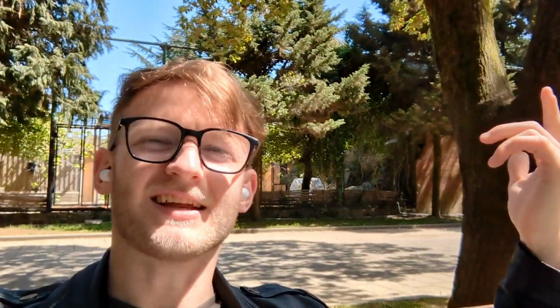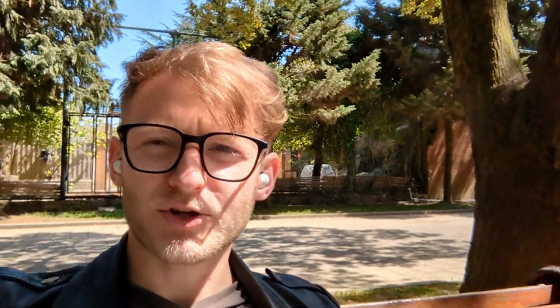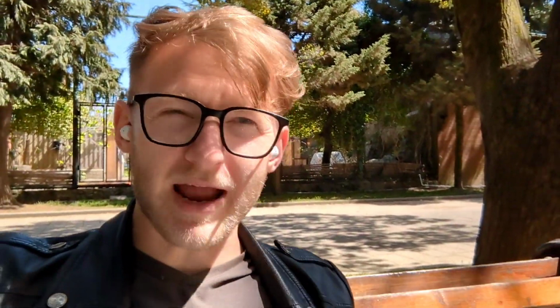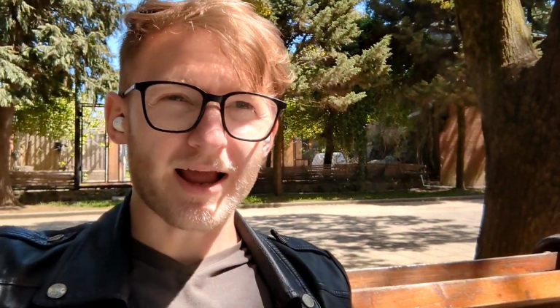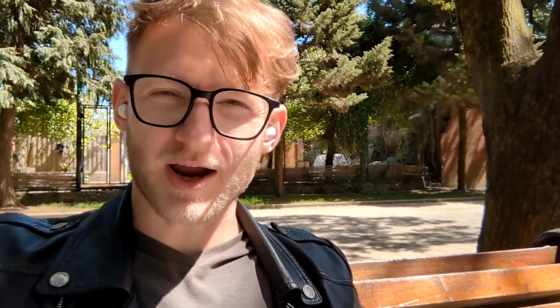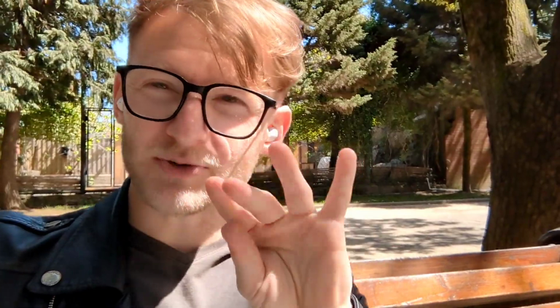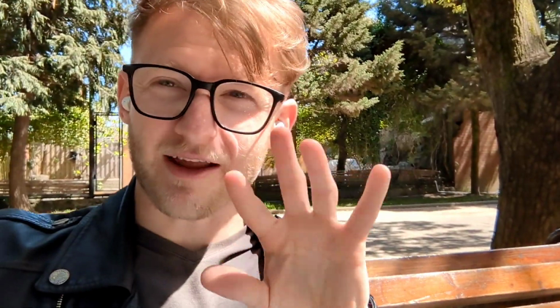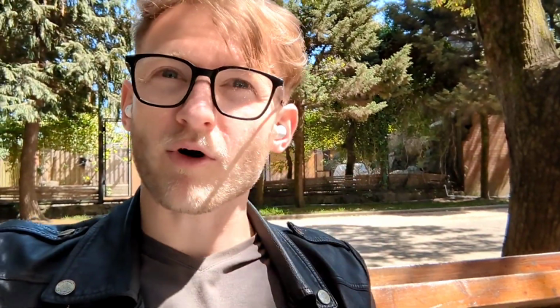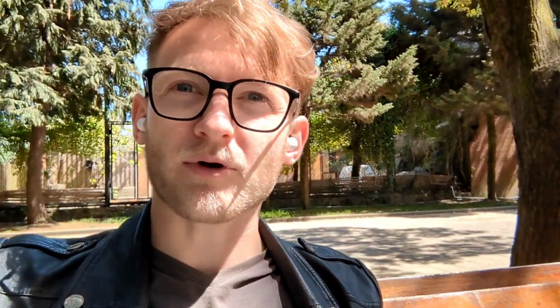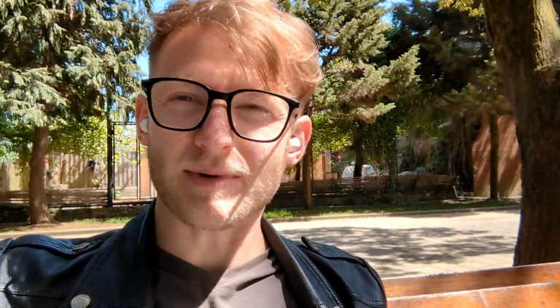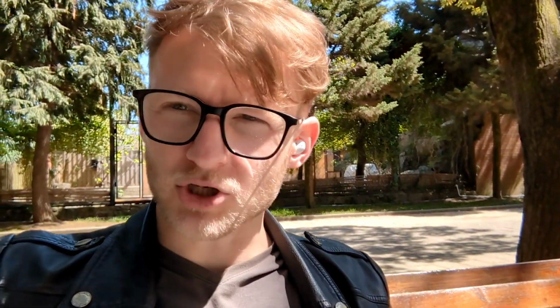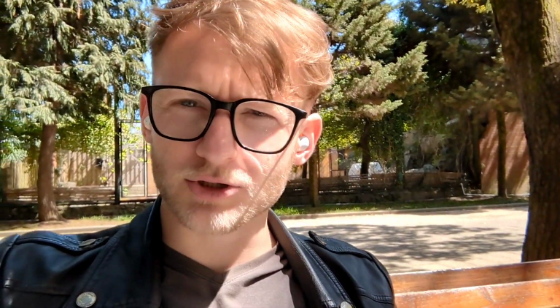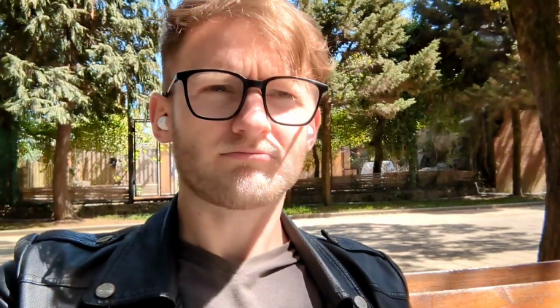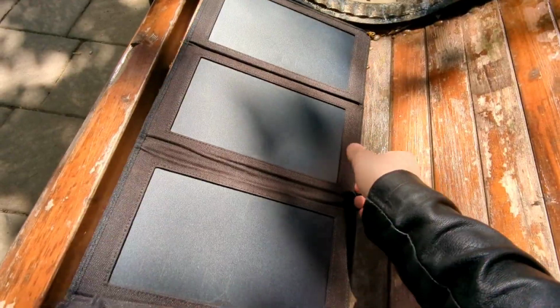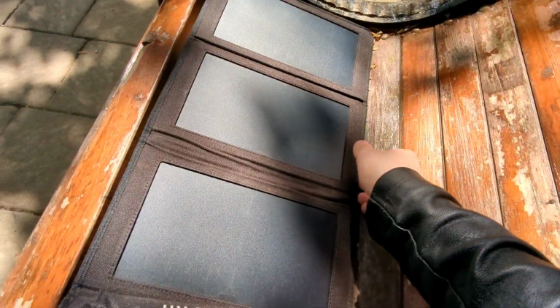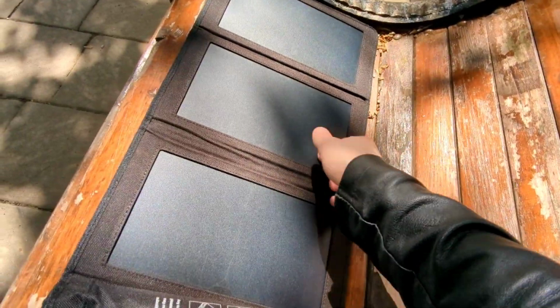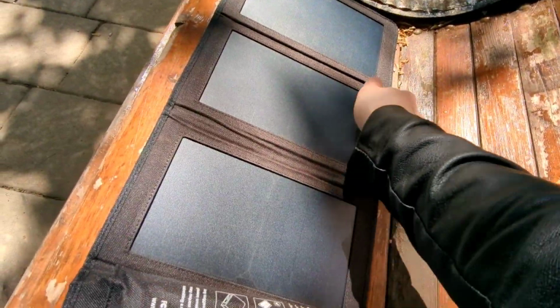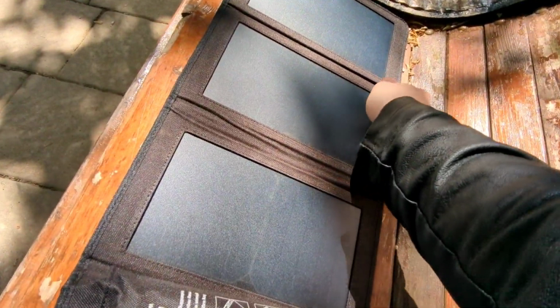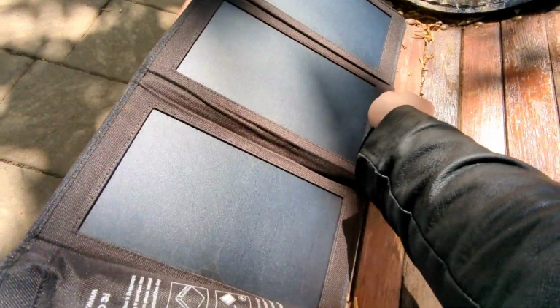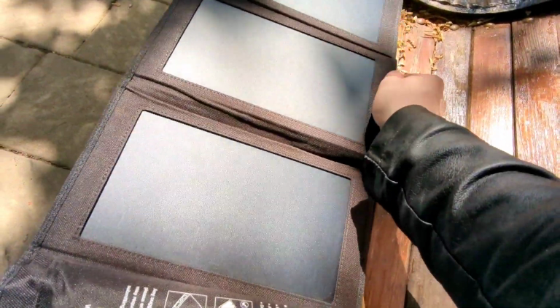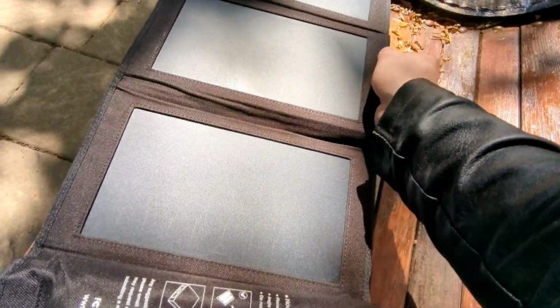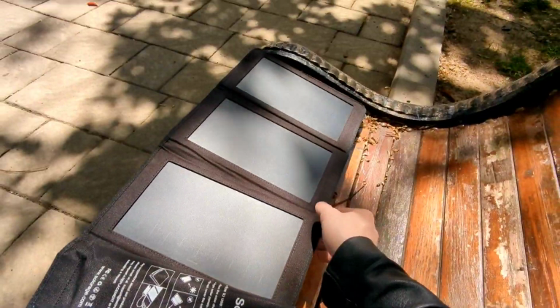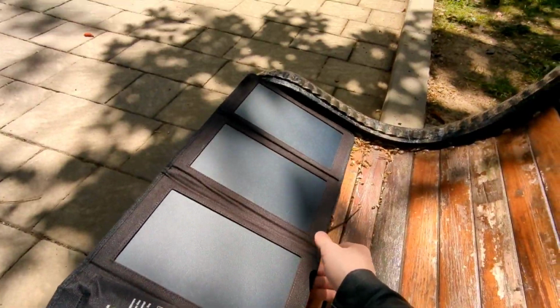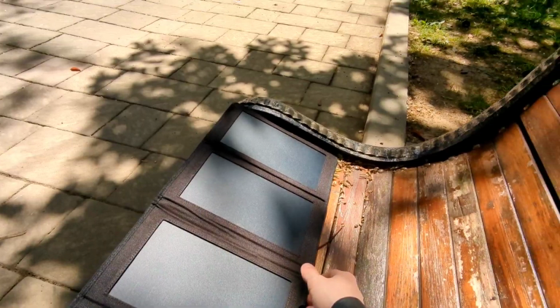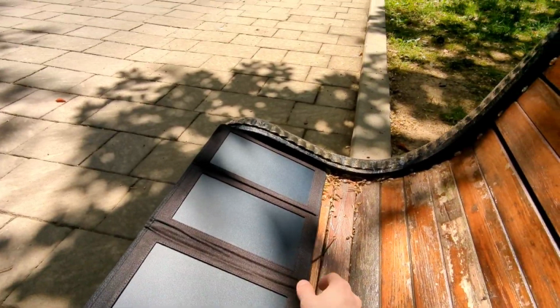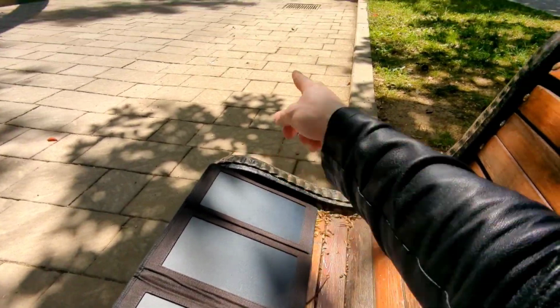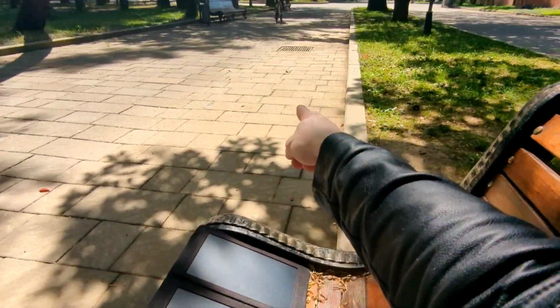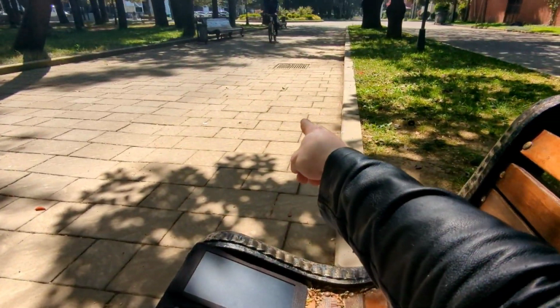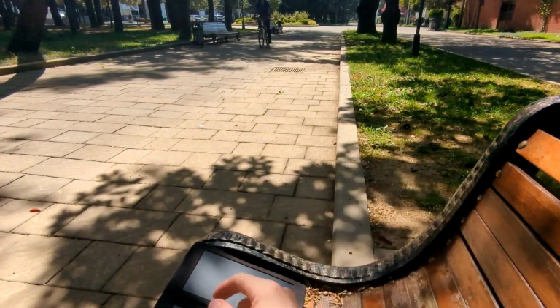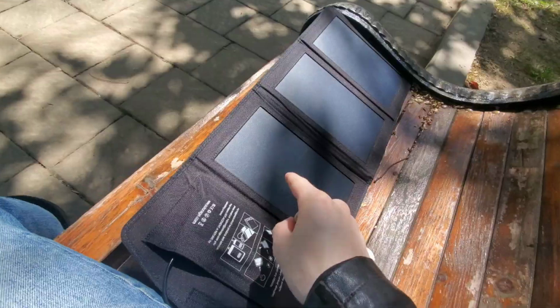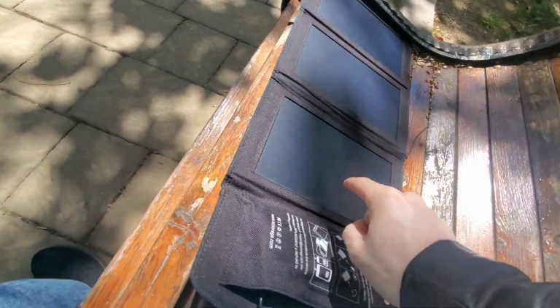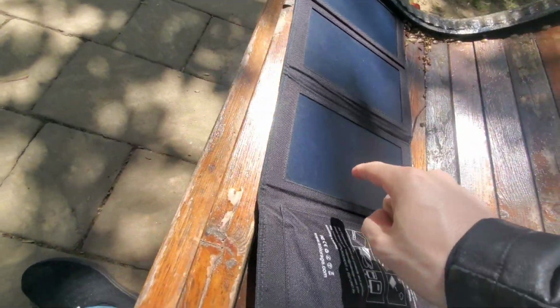It's like 2pm right now, so I imagine we have like four hours to be able to charge. Stupid little branches keep getting in my way though. Maybe I should not be sitting on this bench.